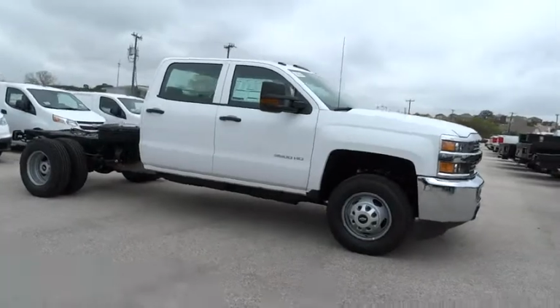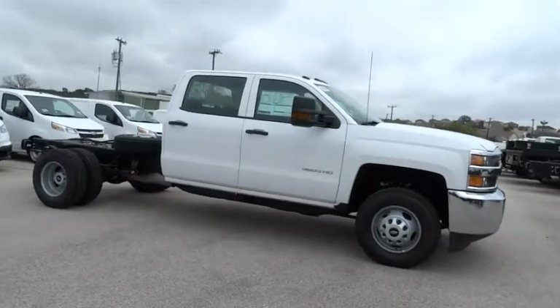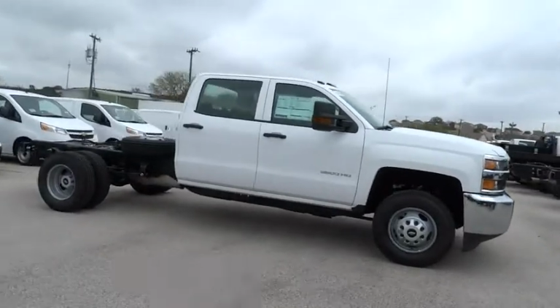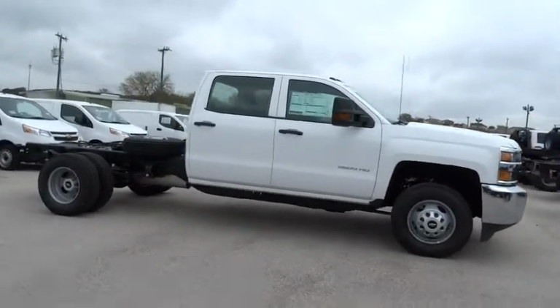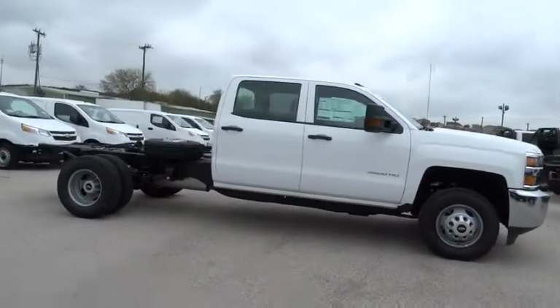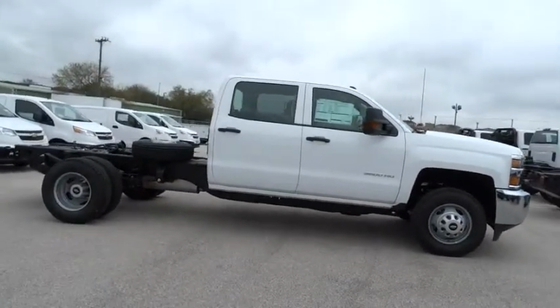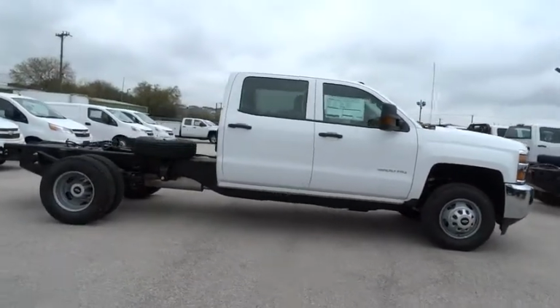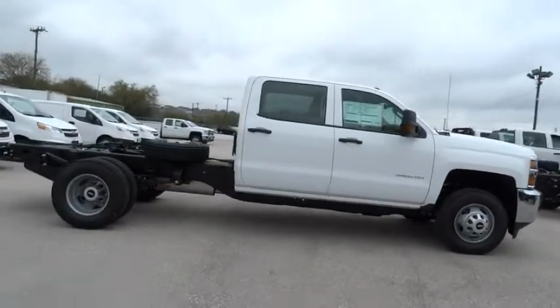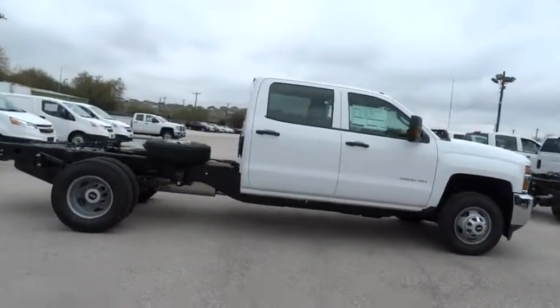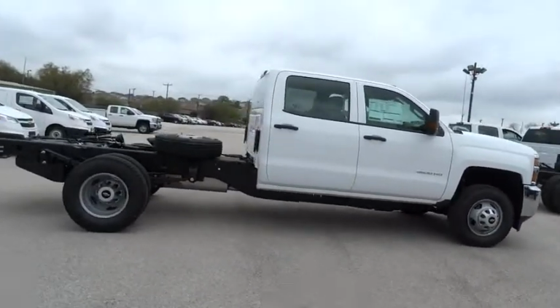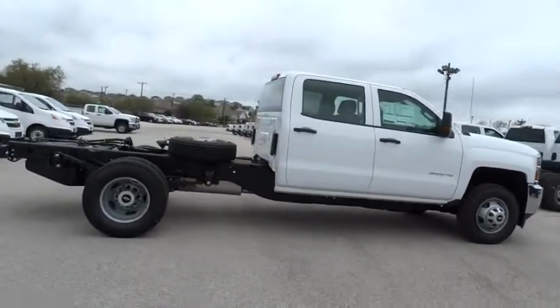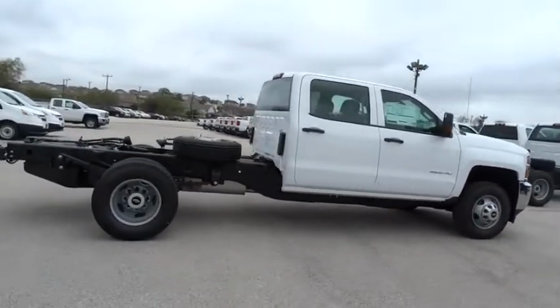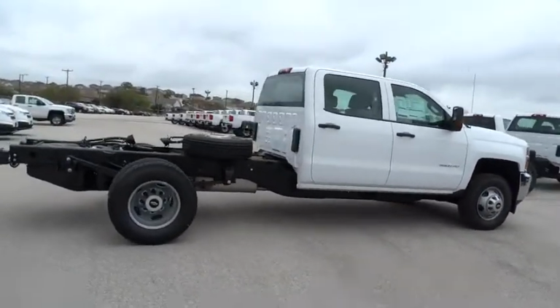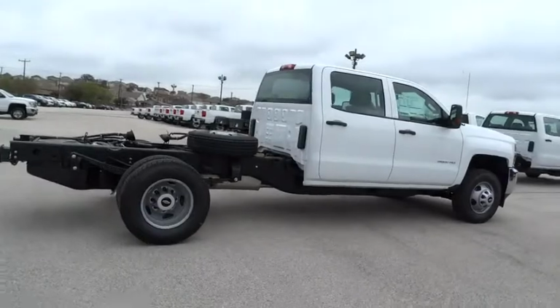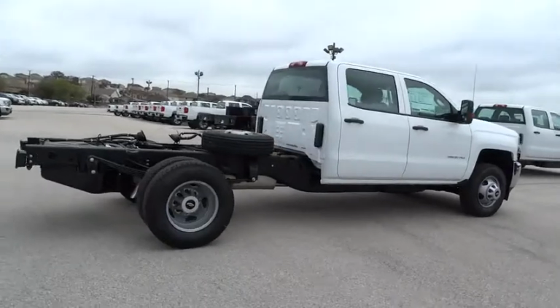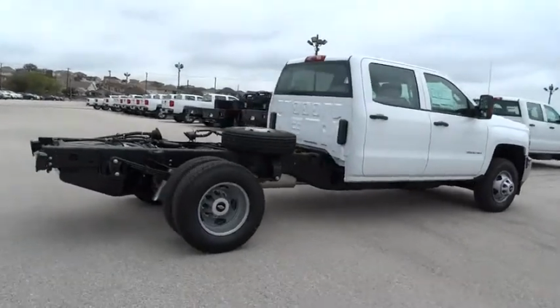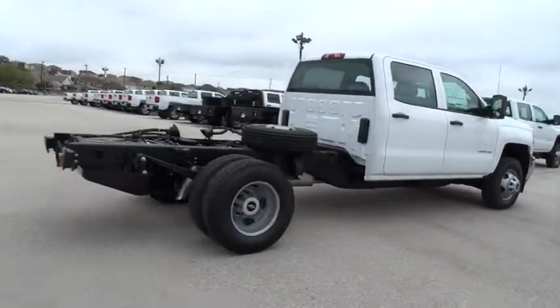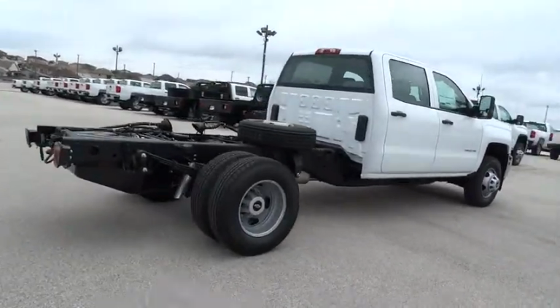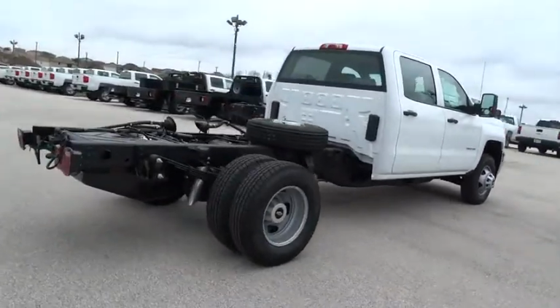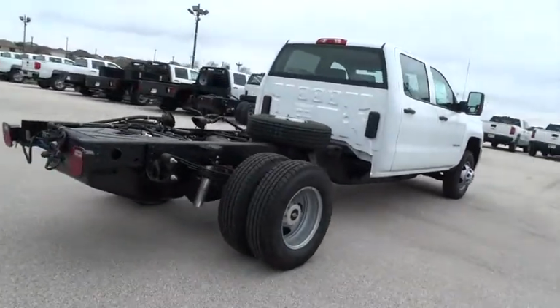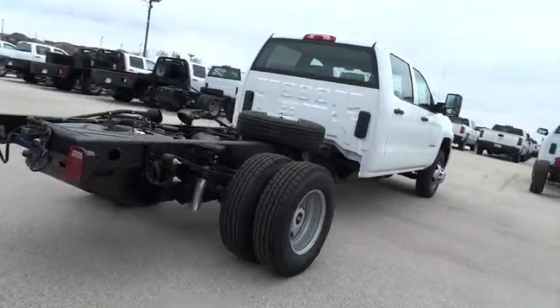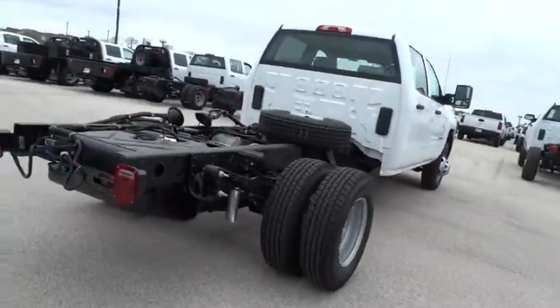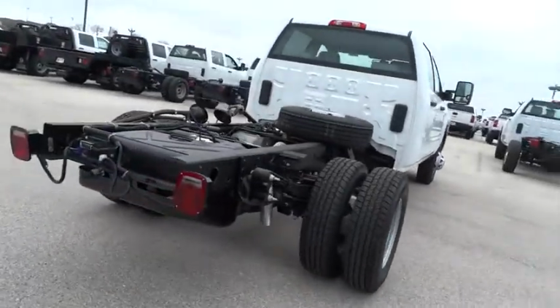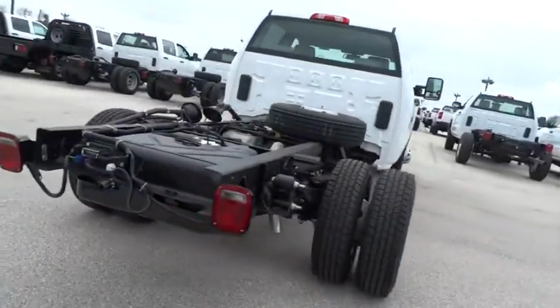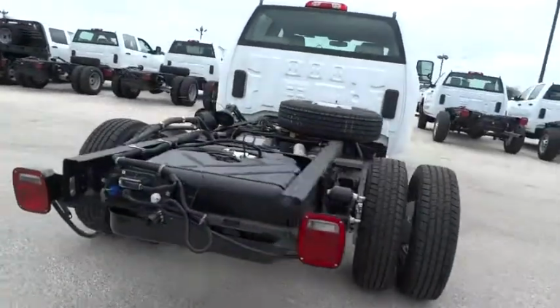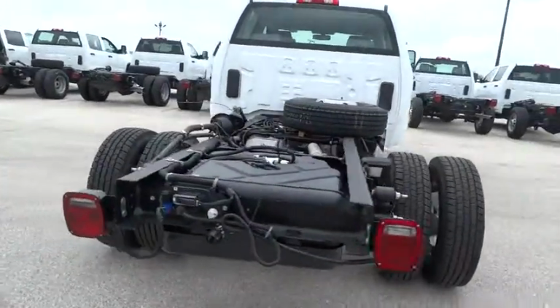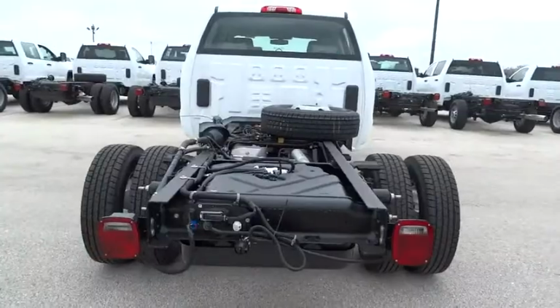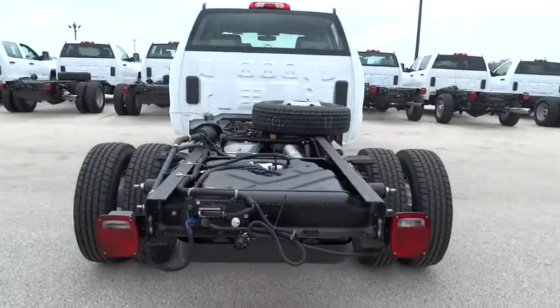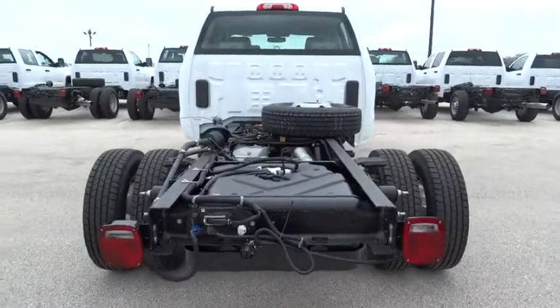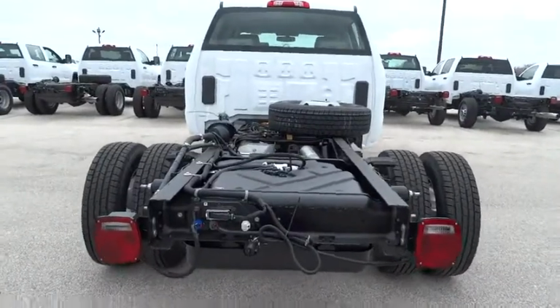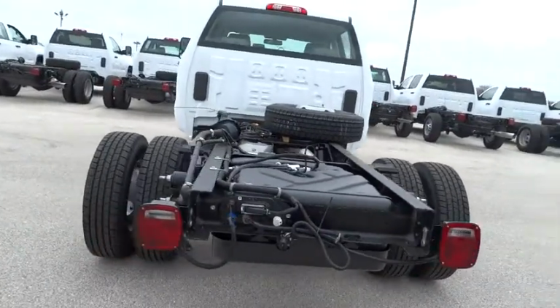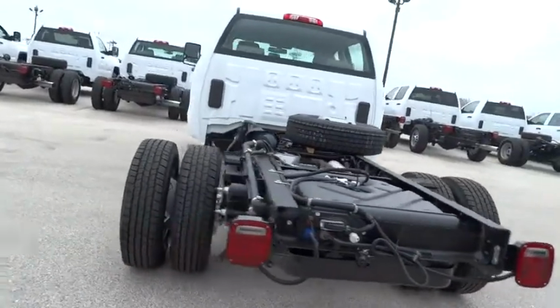Here are some of this vehicle's great options: stability control, traction control, anti-lock braking system, air conditioning, adjustable steering wheel, driver airbag, cruise control, and AM/FM stereo radio.